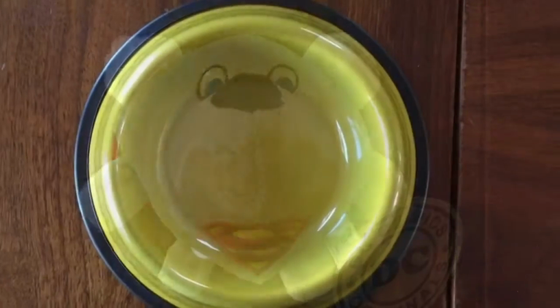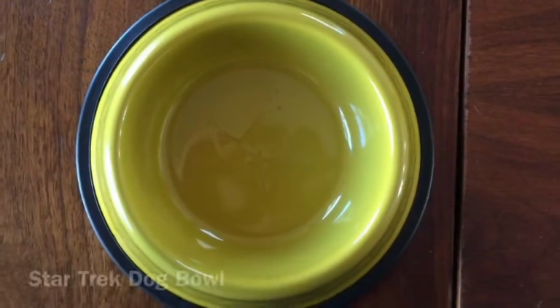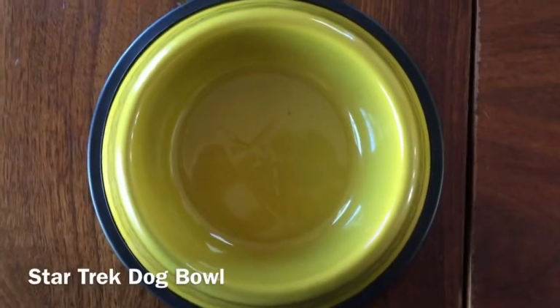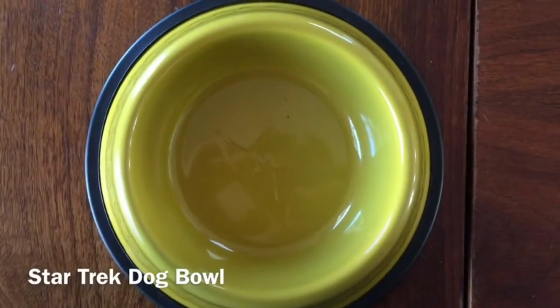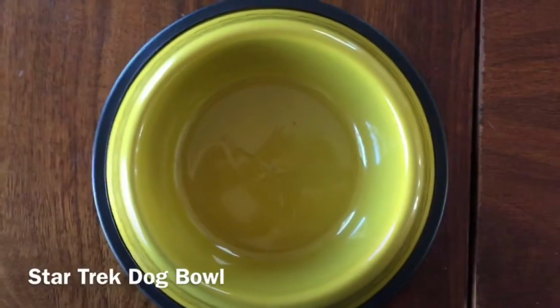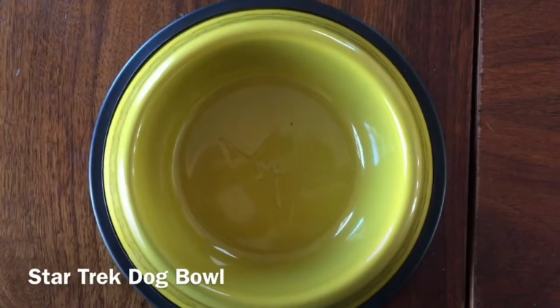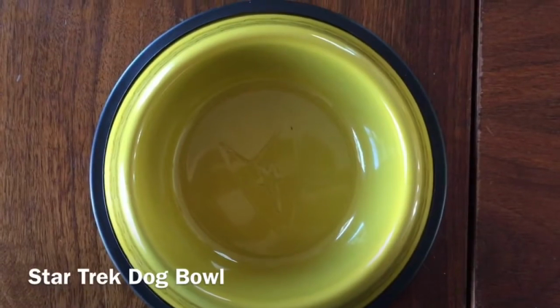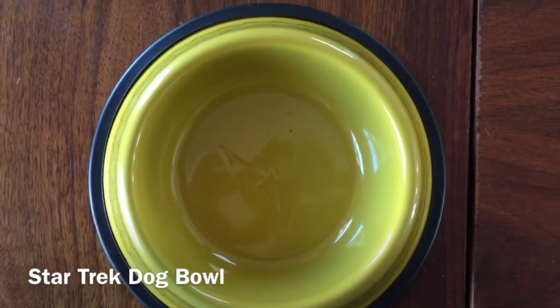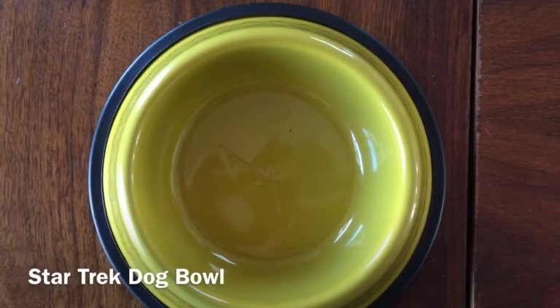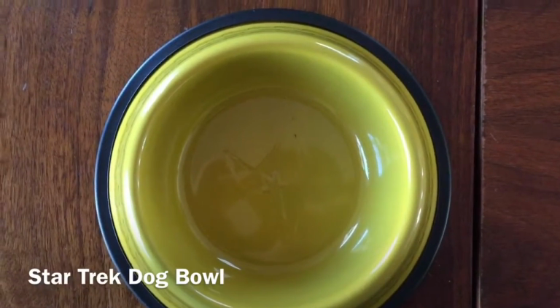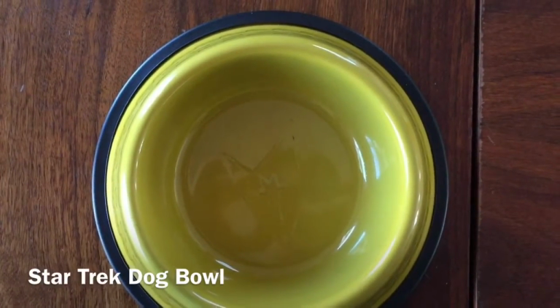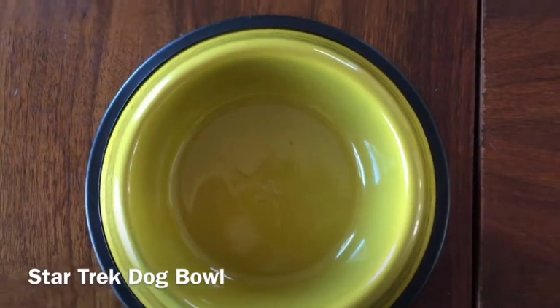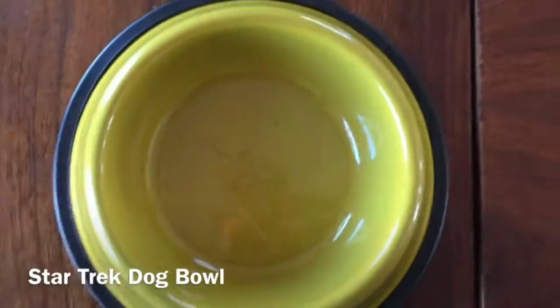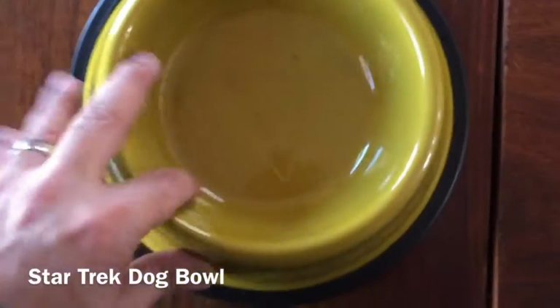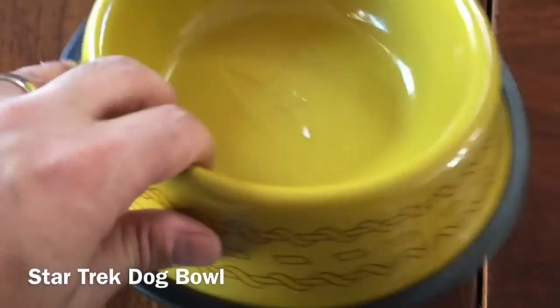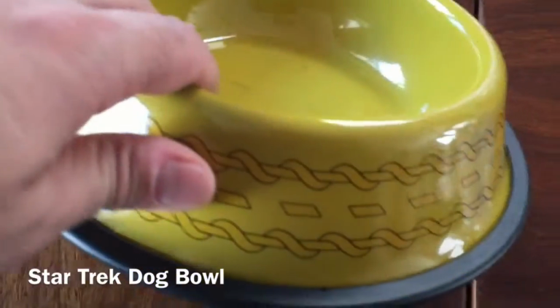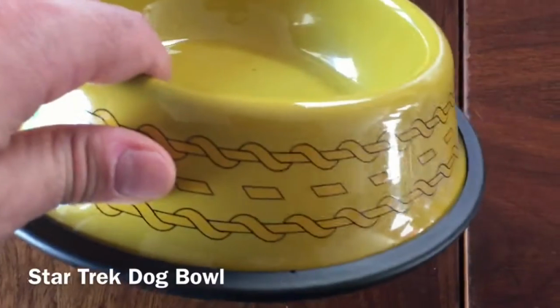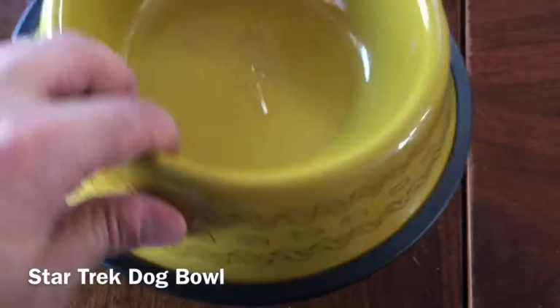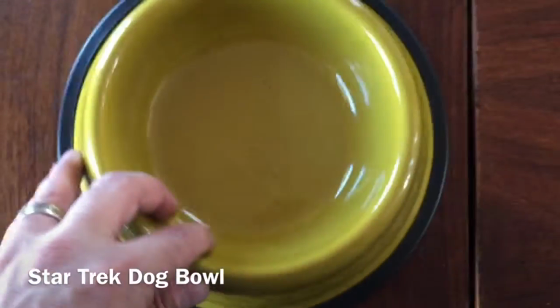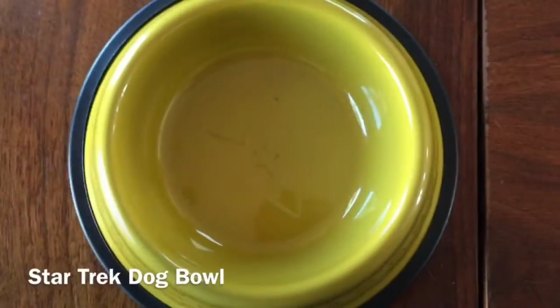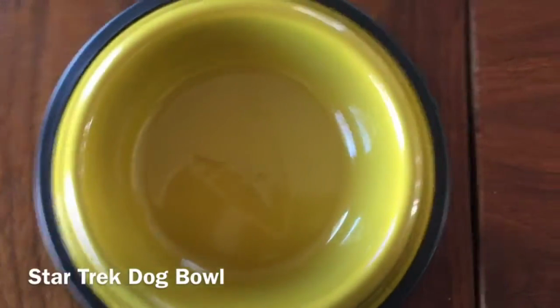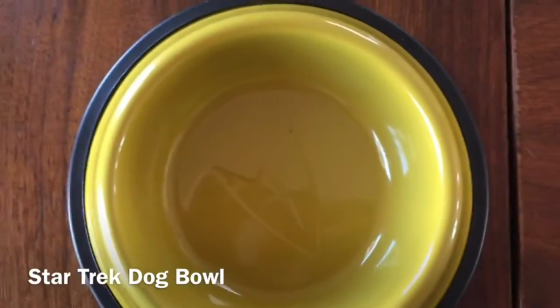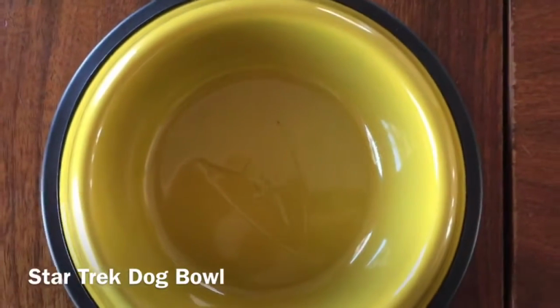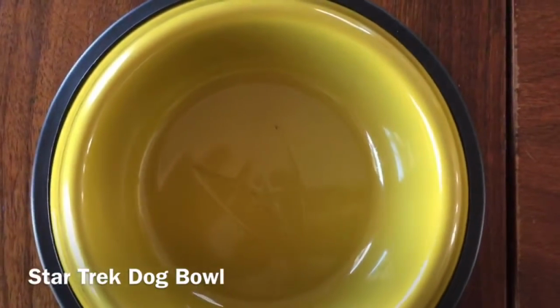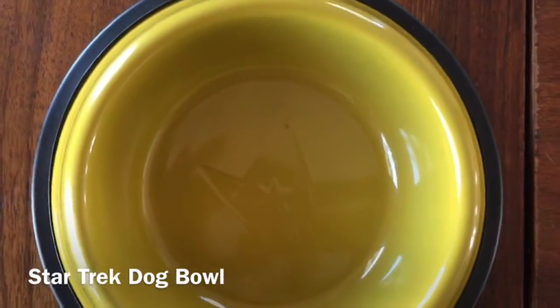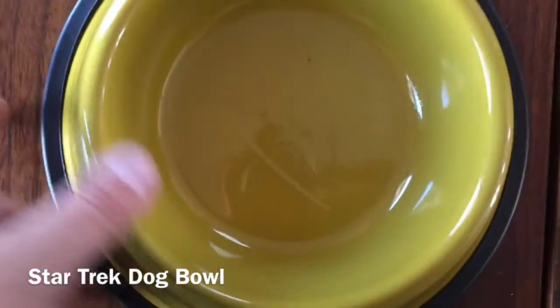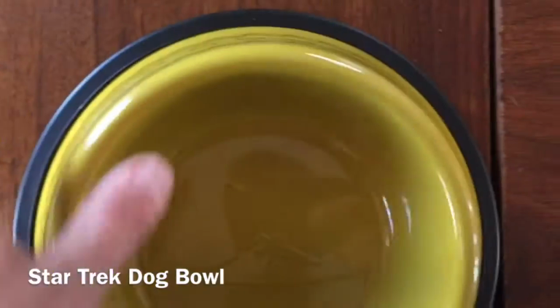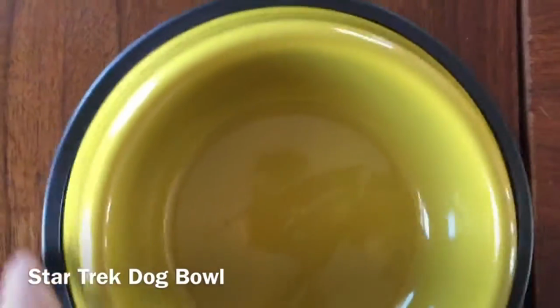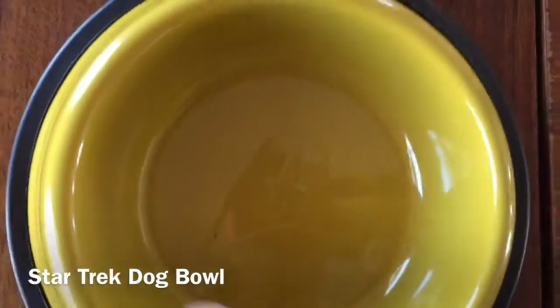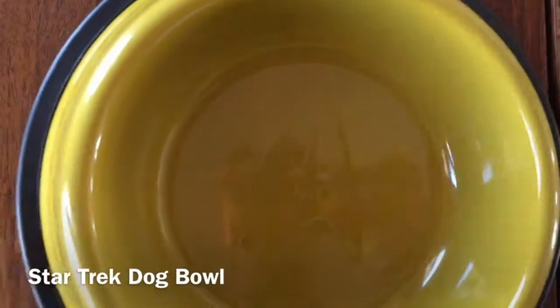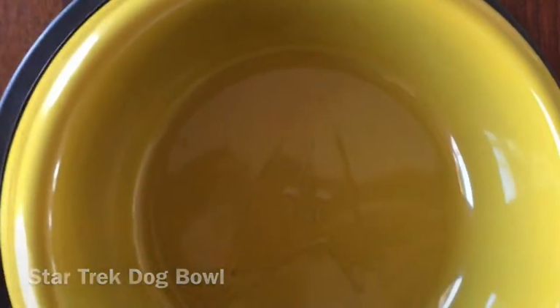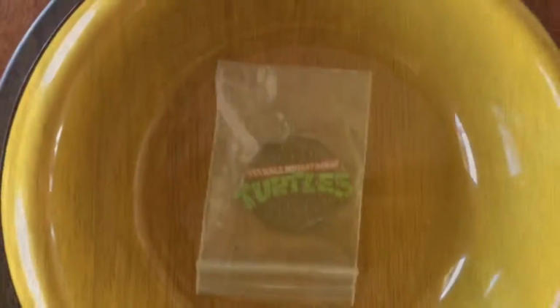For you Trekkies out there, we also get a Star Trek uniform pet bowl. There are multiple ones you can get — this one is in the gold yellow color, but you can also get the red and blue. You can see the Star Trek symbol right in the center.